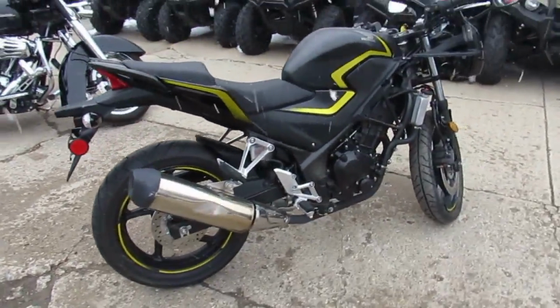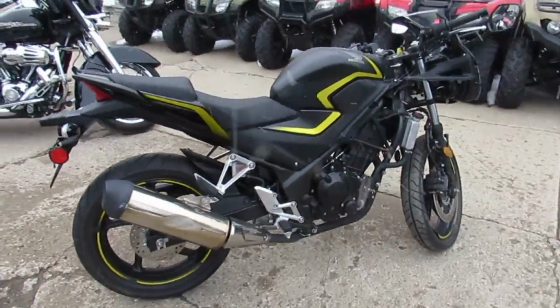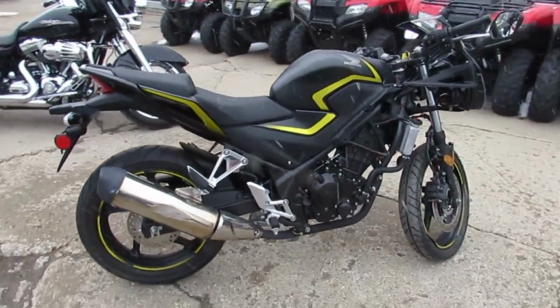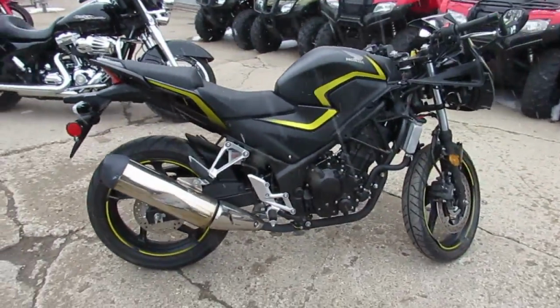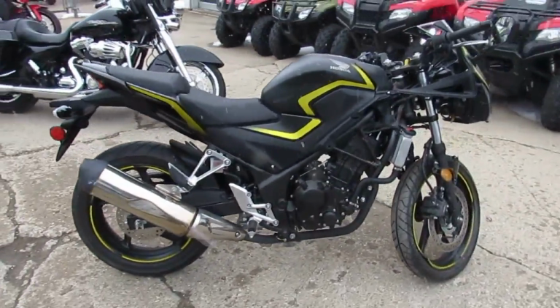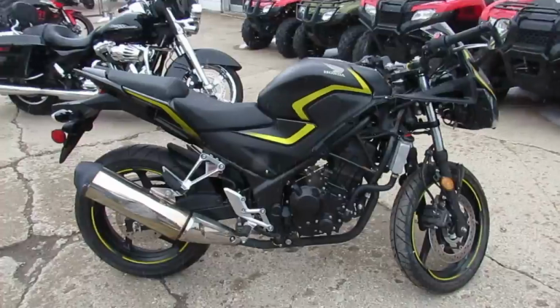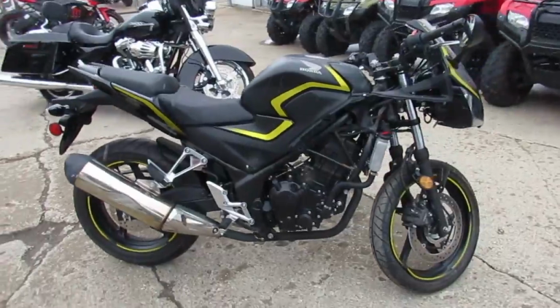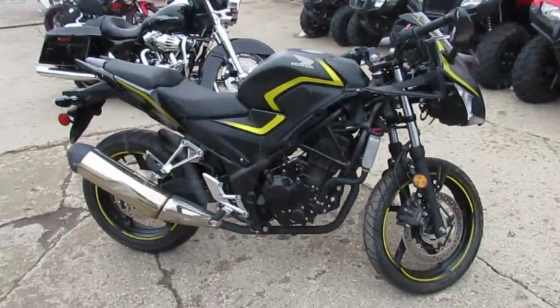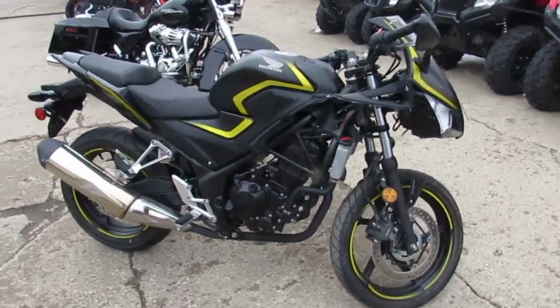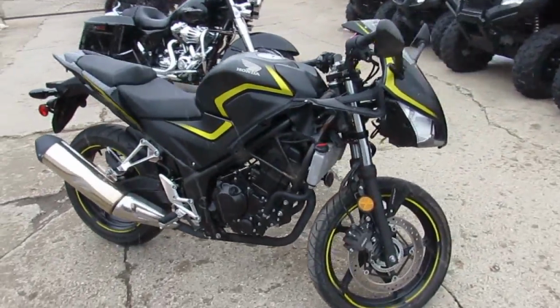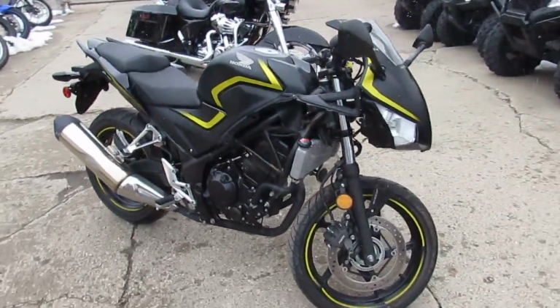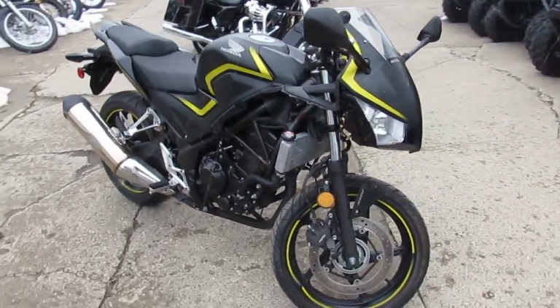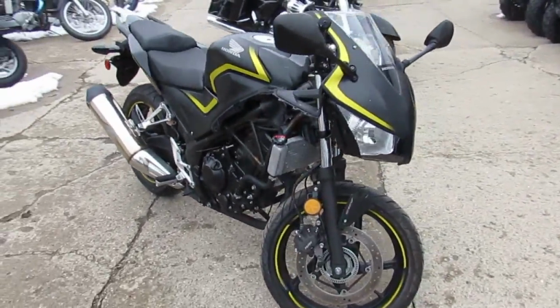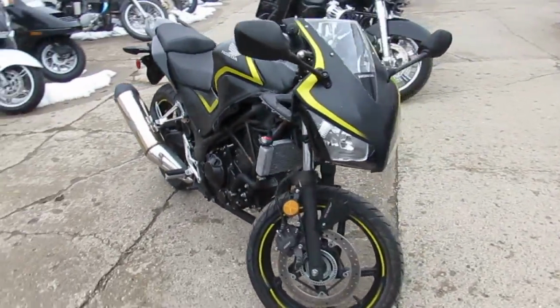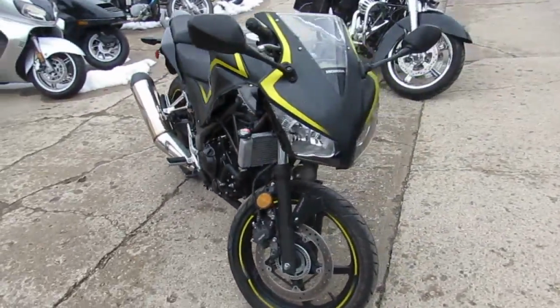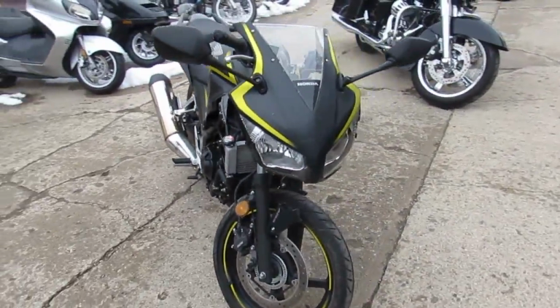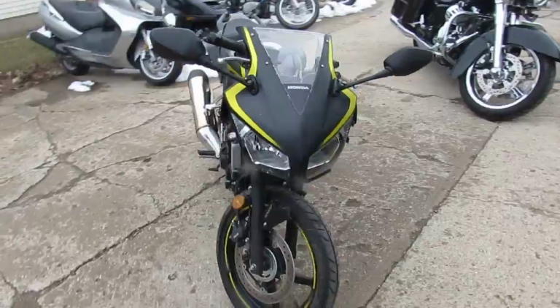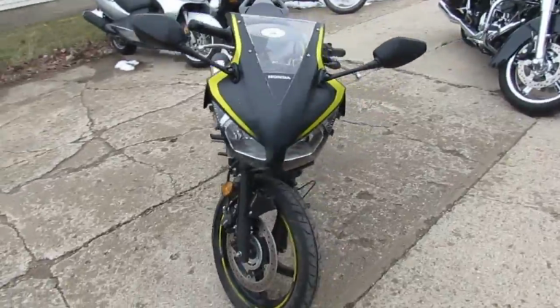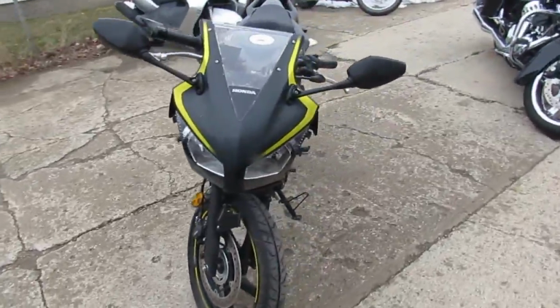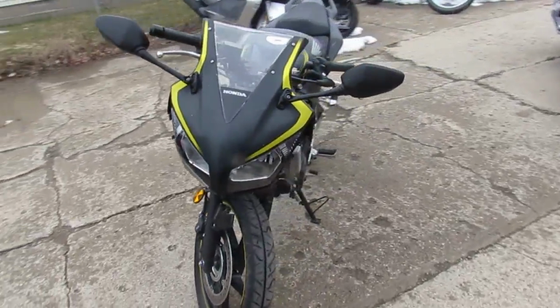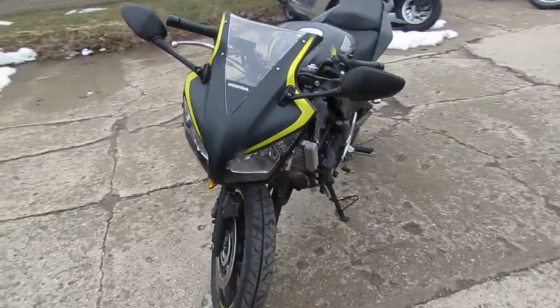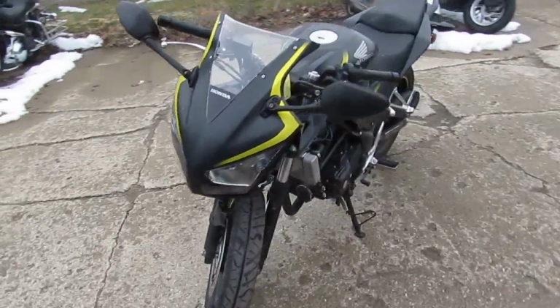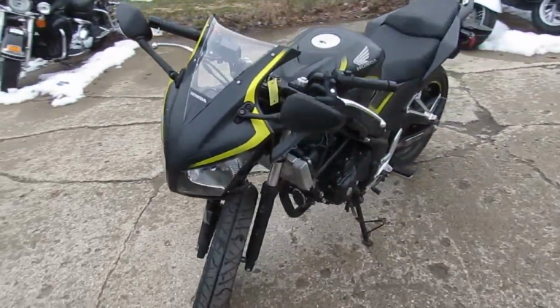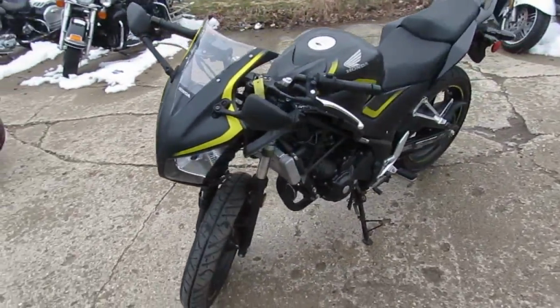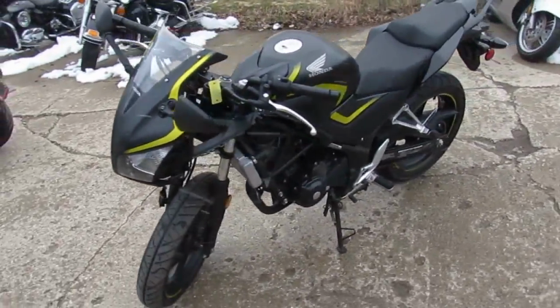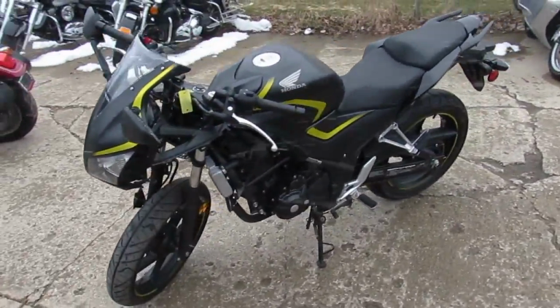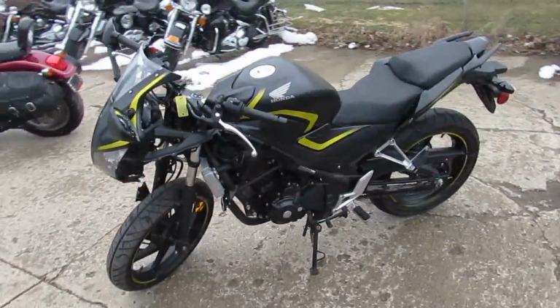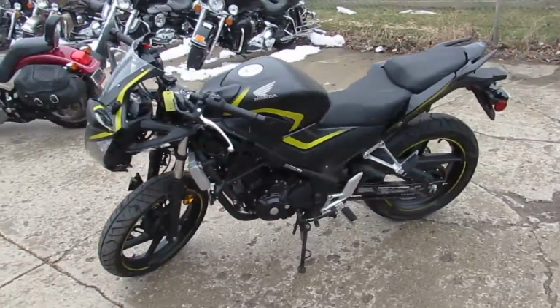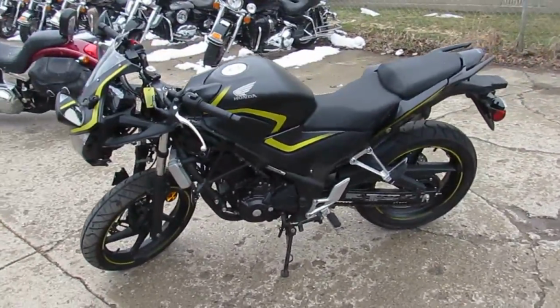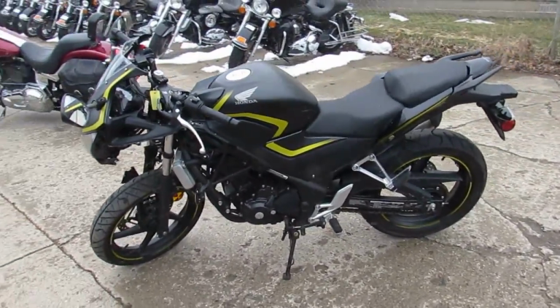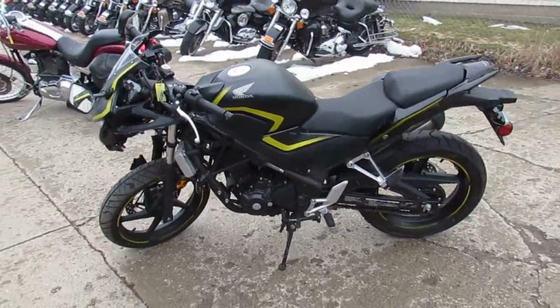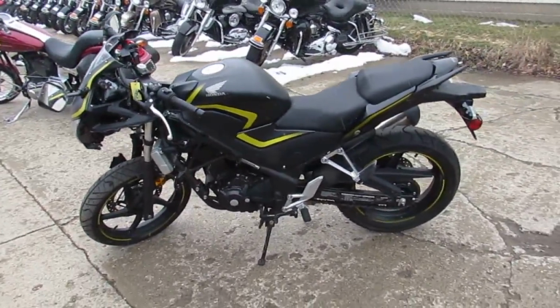Blue Book is $3,600. Easy project bike at $2,200 — you guys can save $1,400 on this thing. Visit our website at ApprovalPowerSports.com. Guaranteed financing, over 500 used bikes in stock.